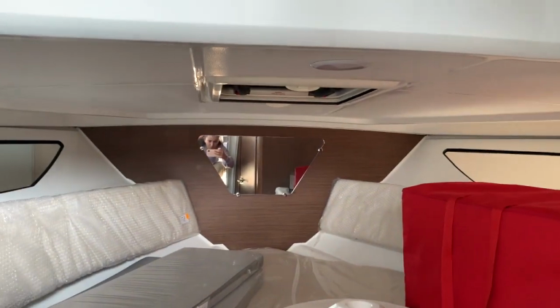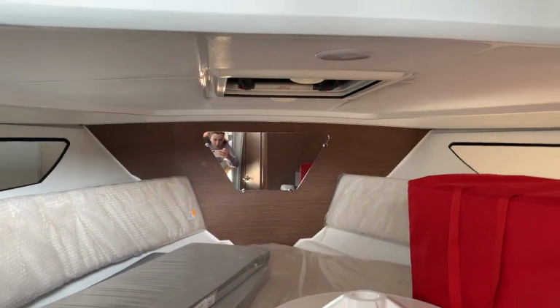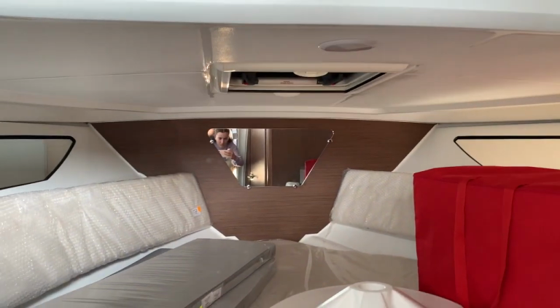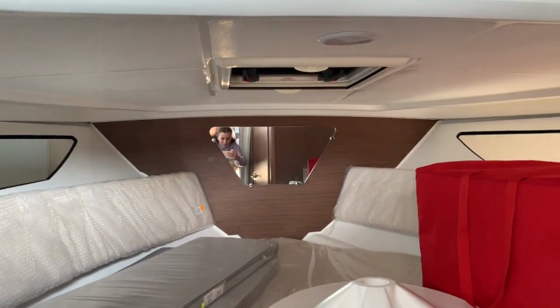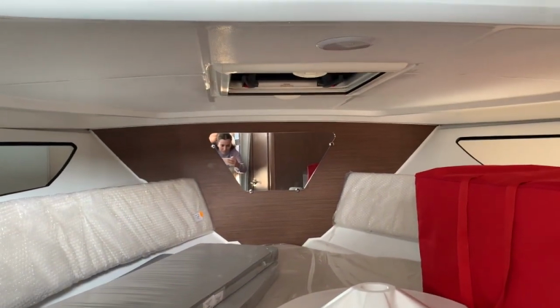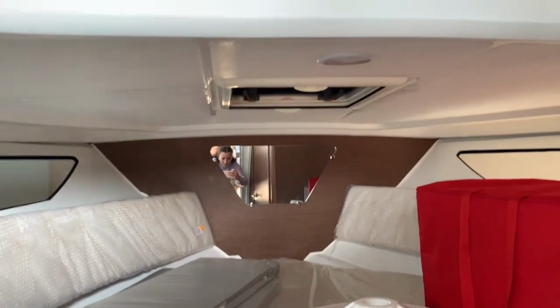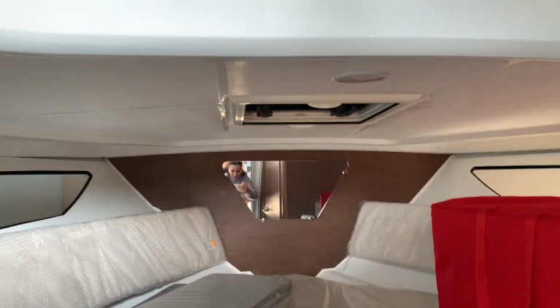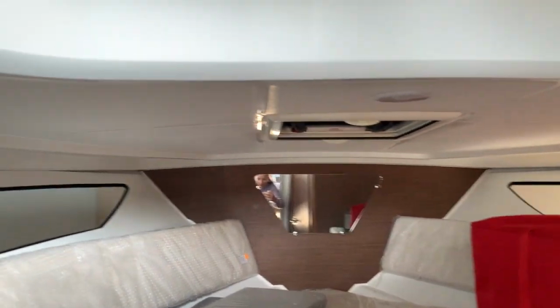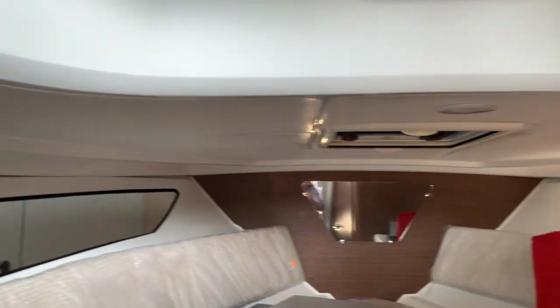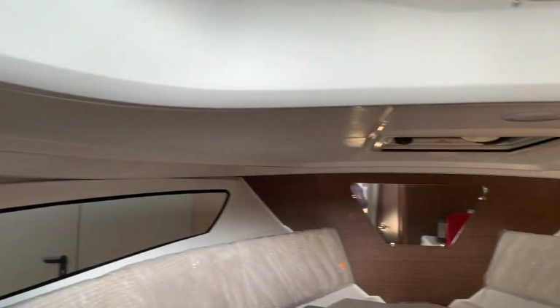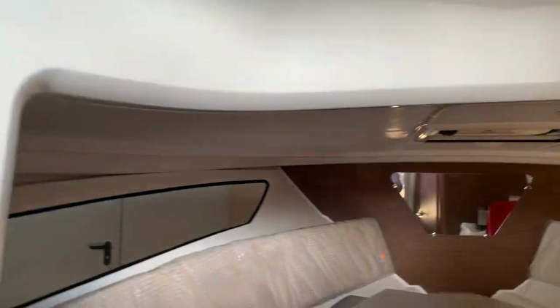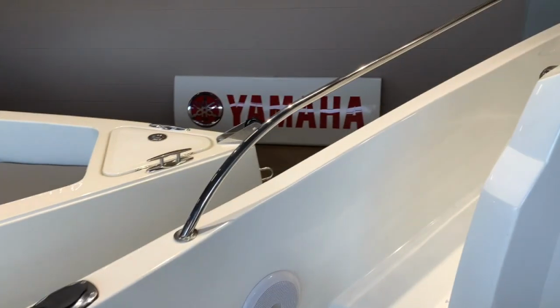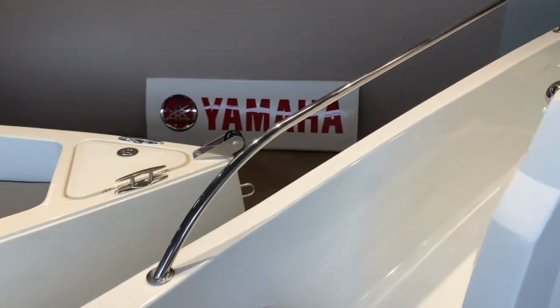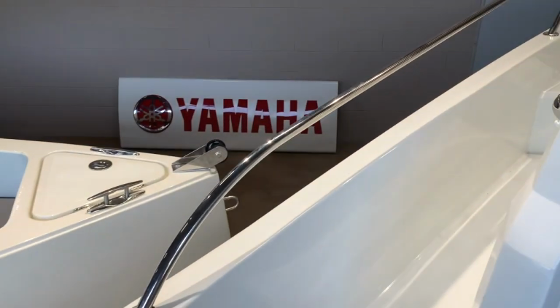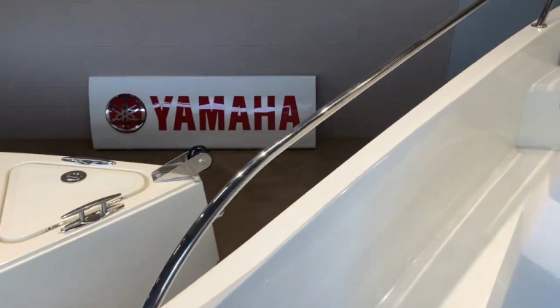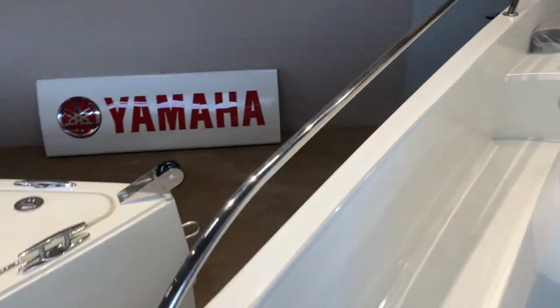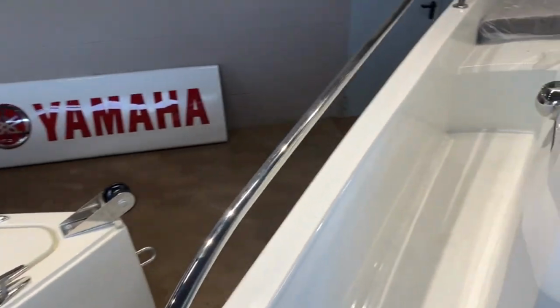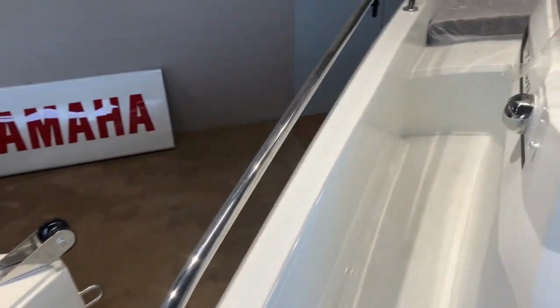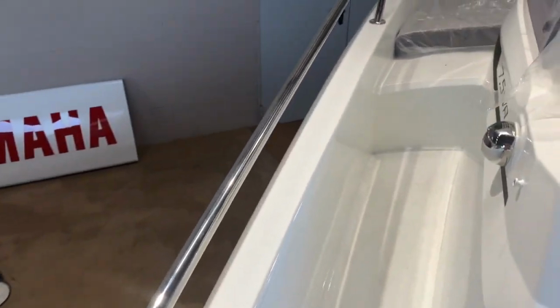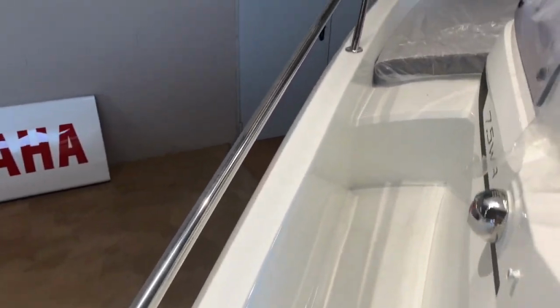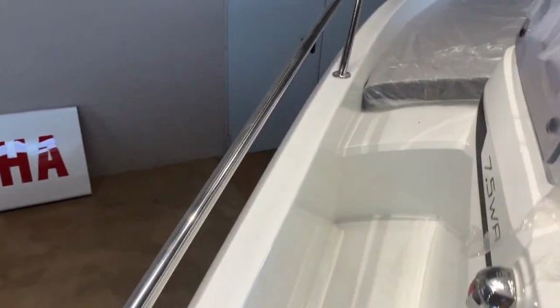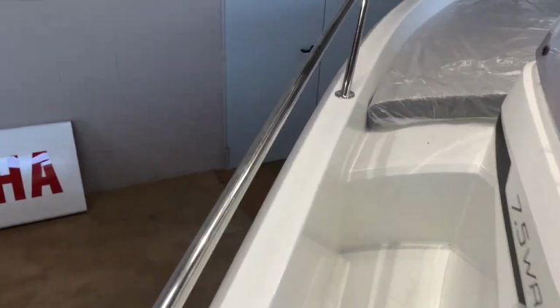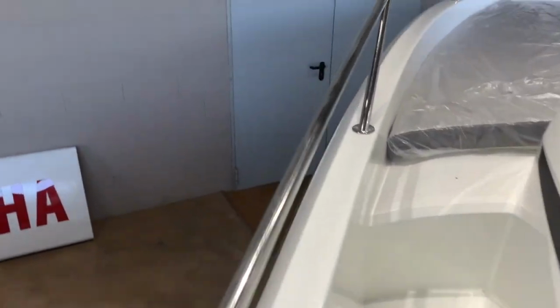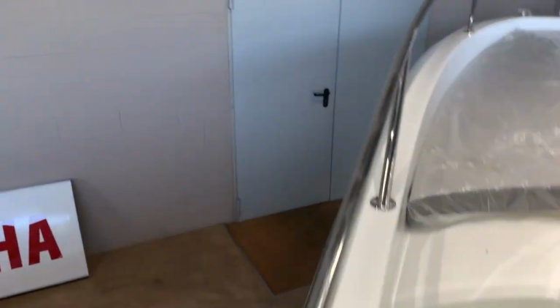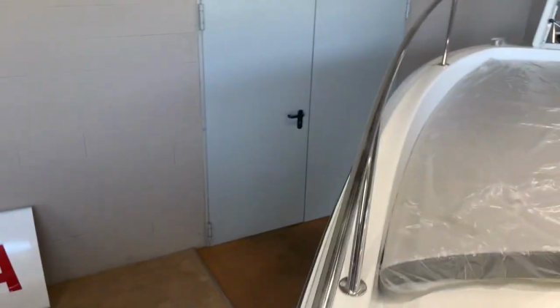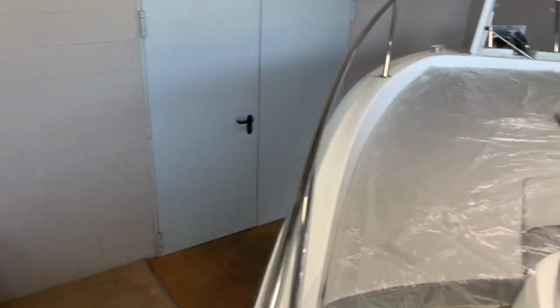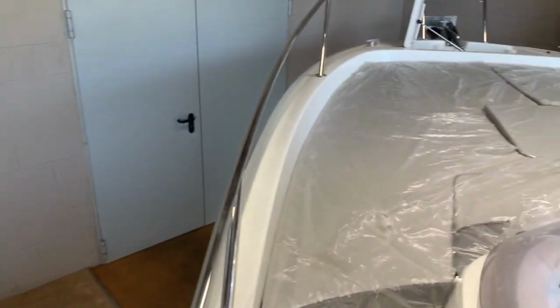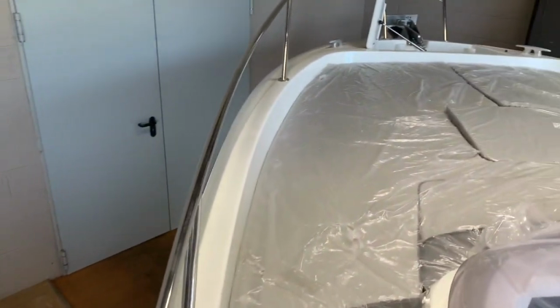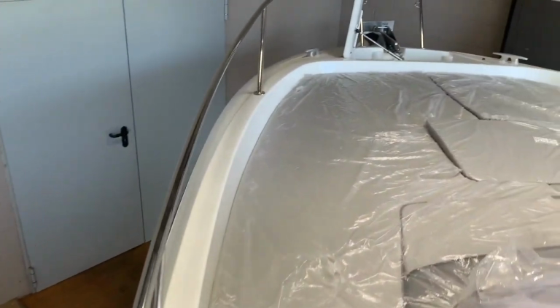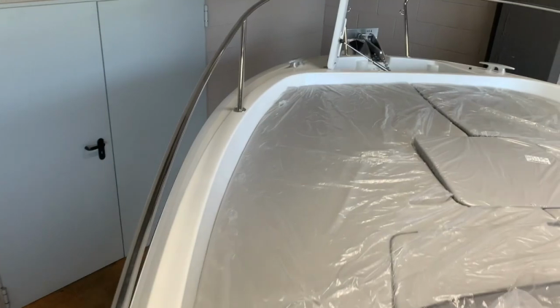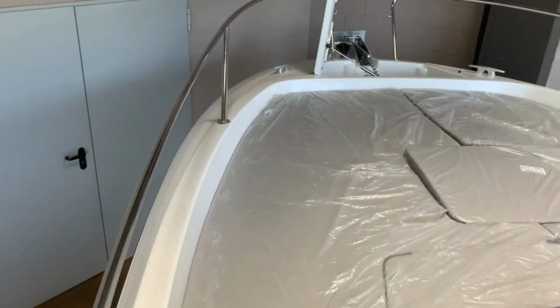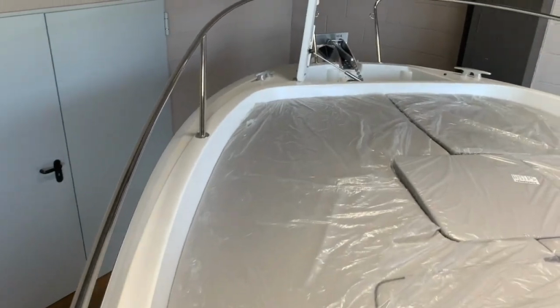Some windows give us plenty of light in here. Now we go through the walk-around to the huge sunbed — and who doesn't love a nice sunbed like this?